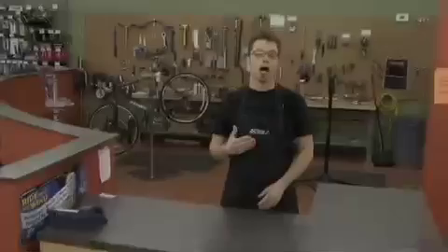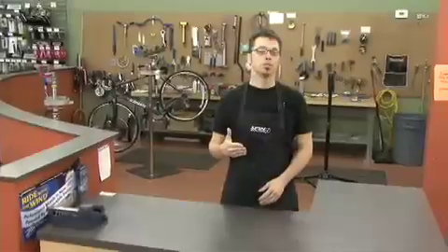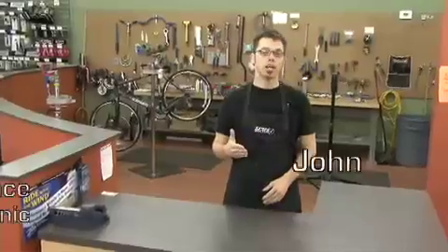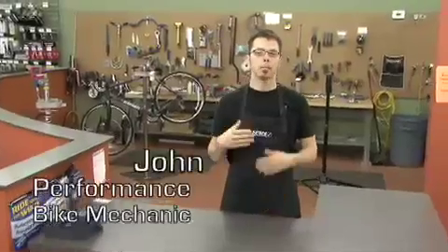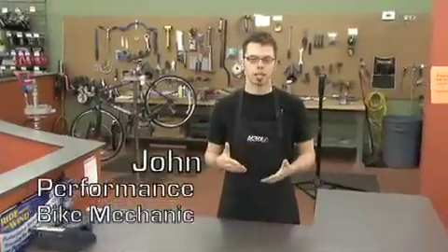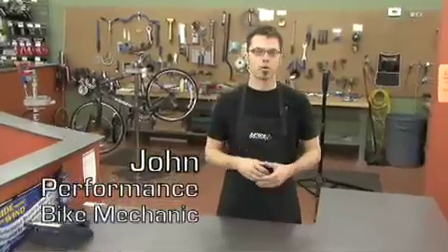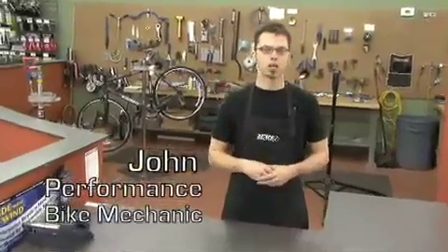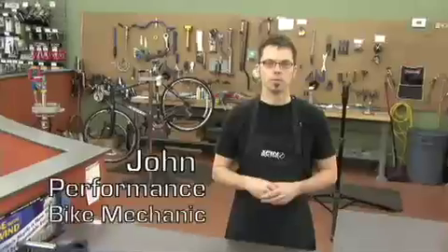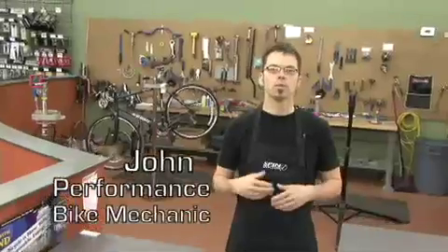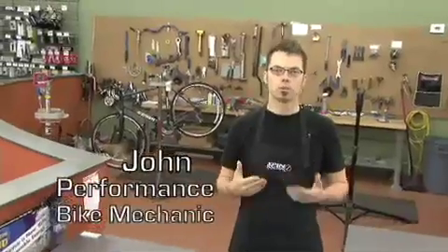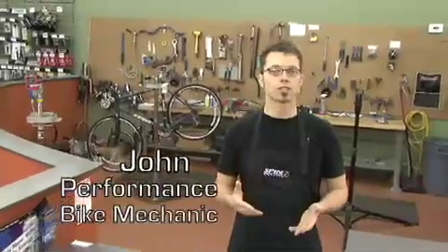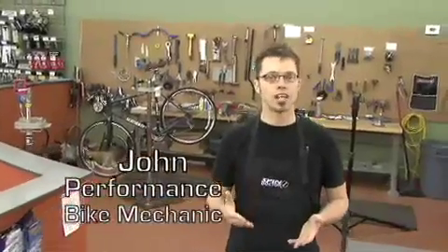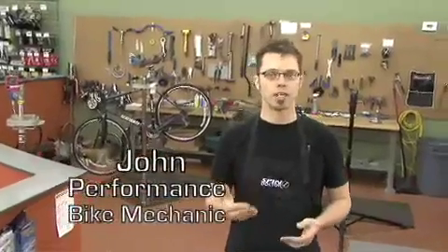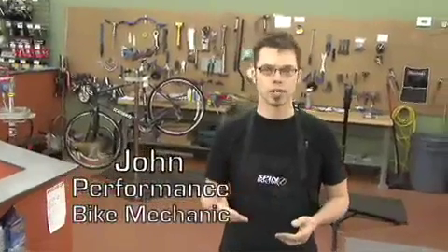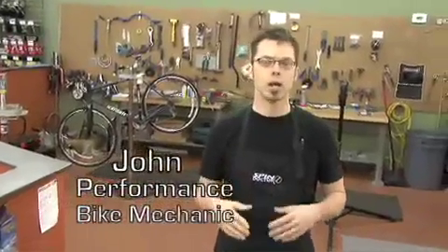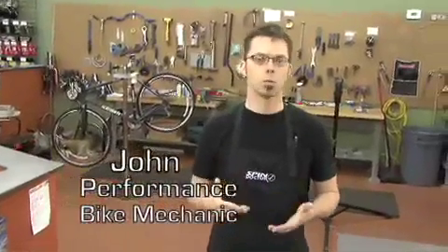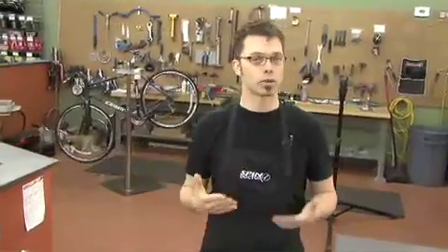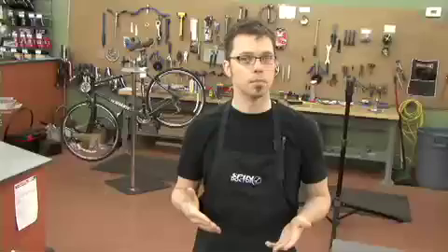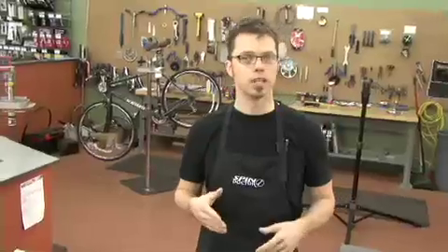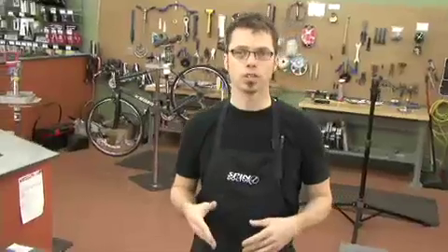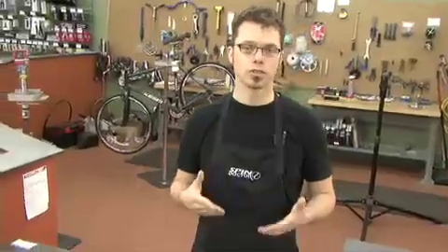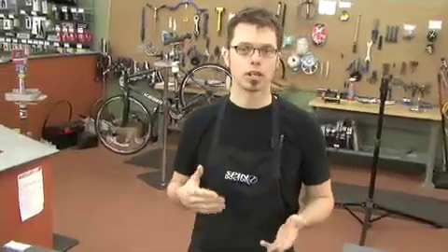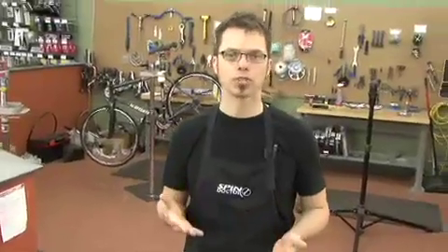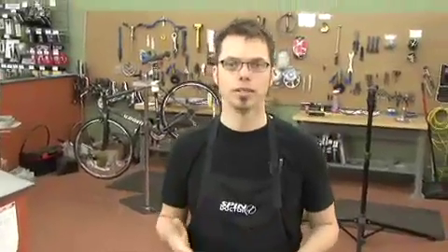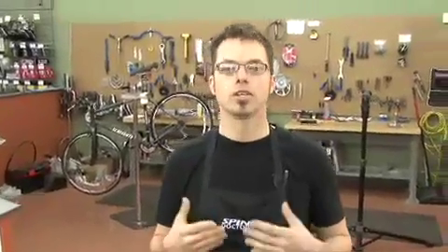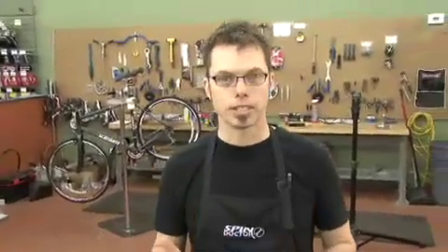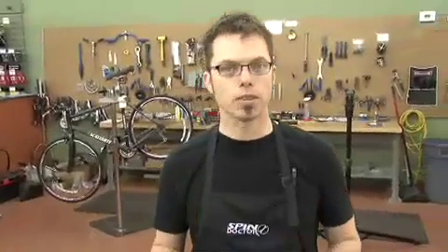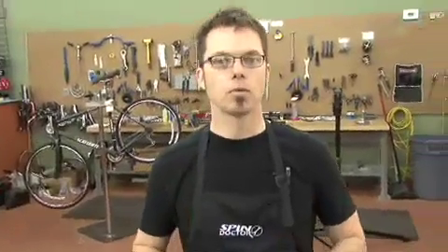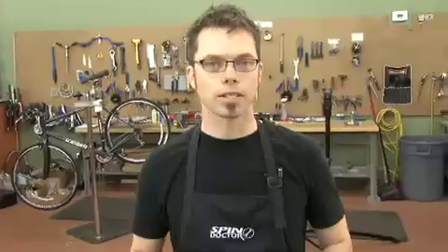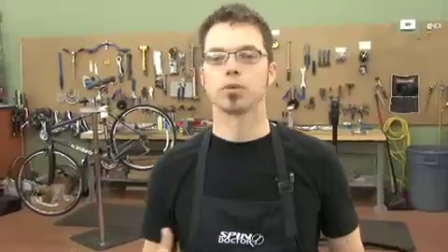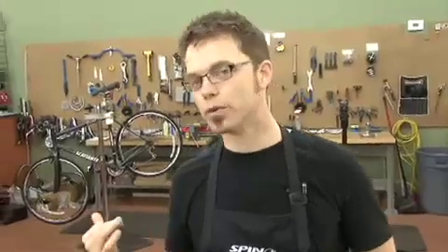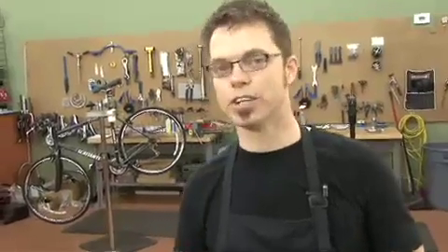Hi, my name is John. I'm a mechanic here at Performance Bicycle. Derailleurs guide the chain from gear to gear, and when they work they're great, but when they don't, you're stuck and you're frustrated. So take a deep breath, relax — I'm going to show you how to adjust your gears.